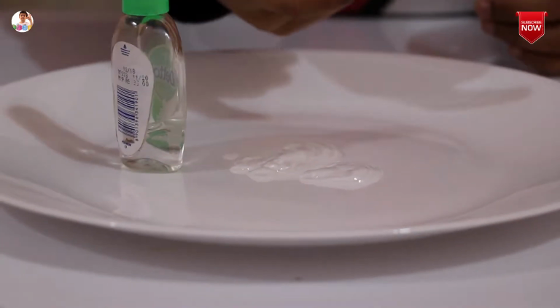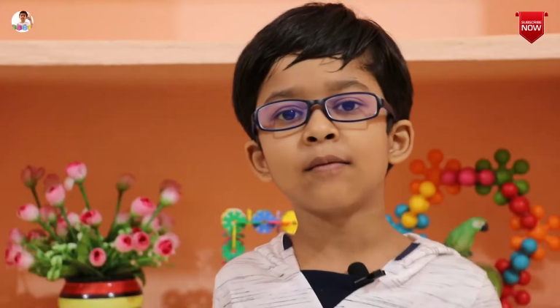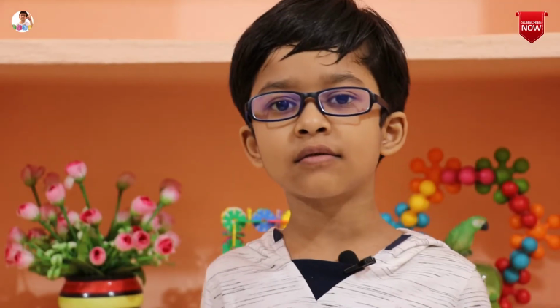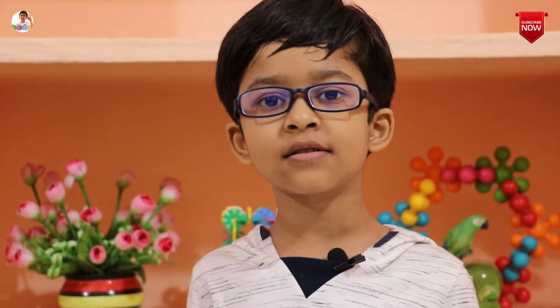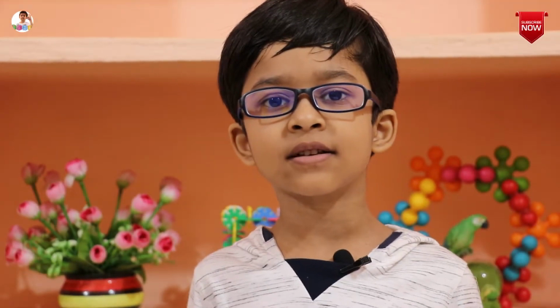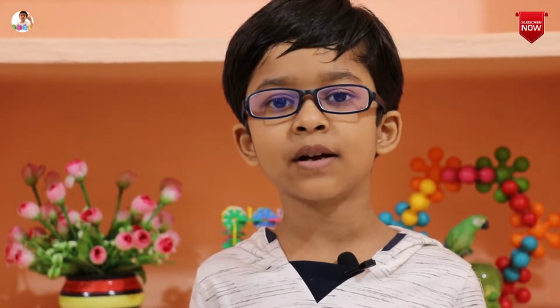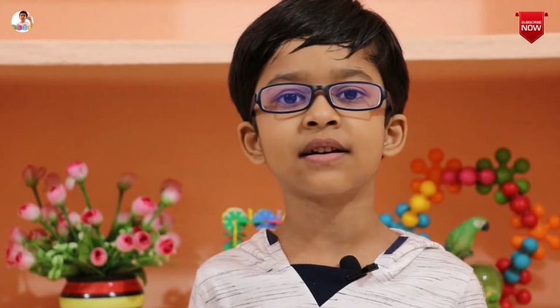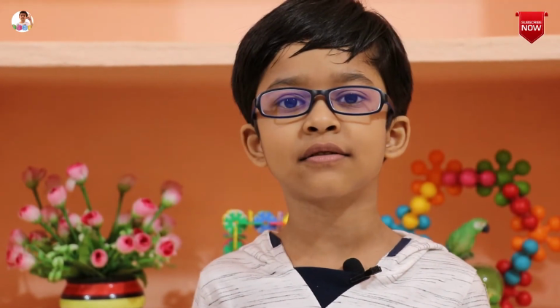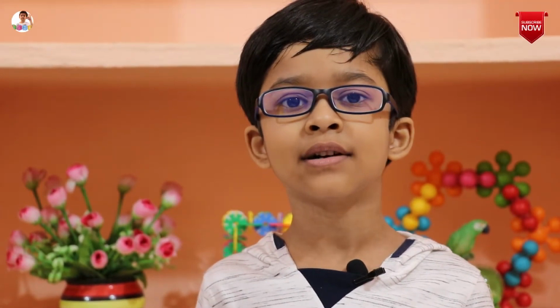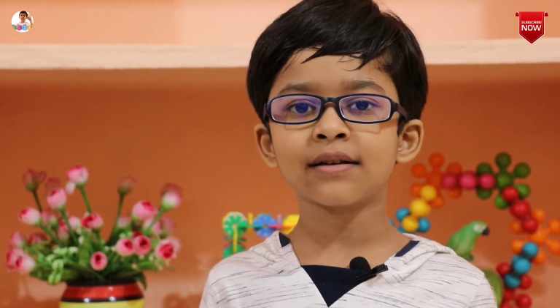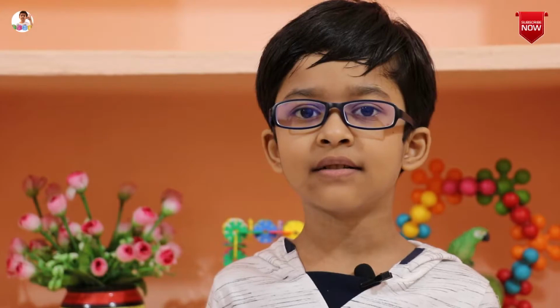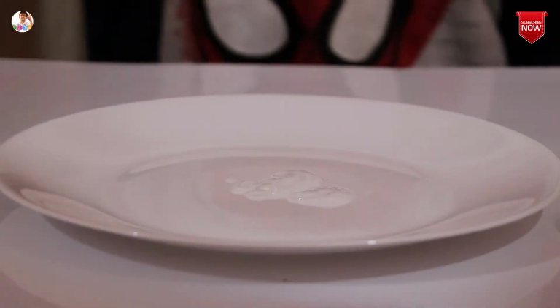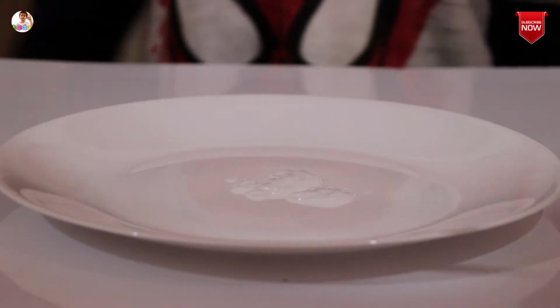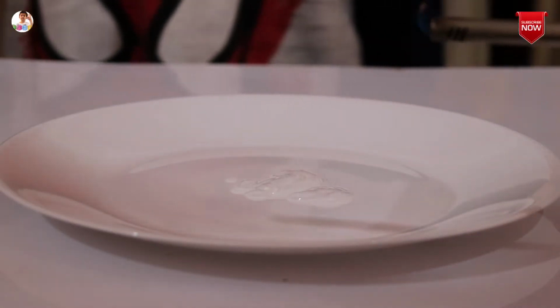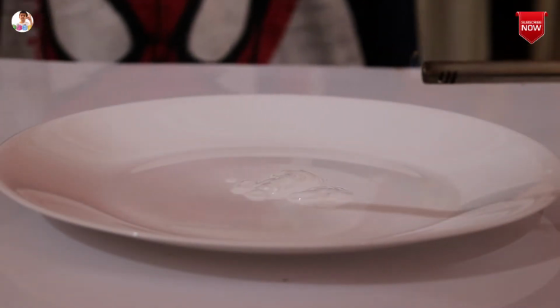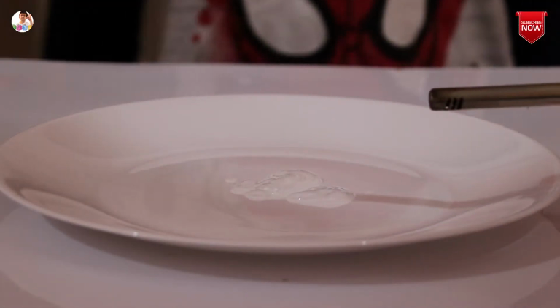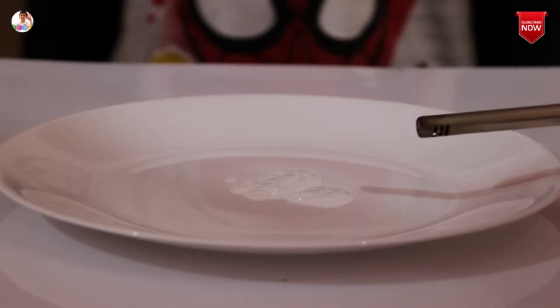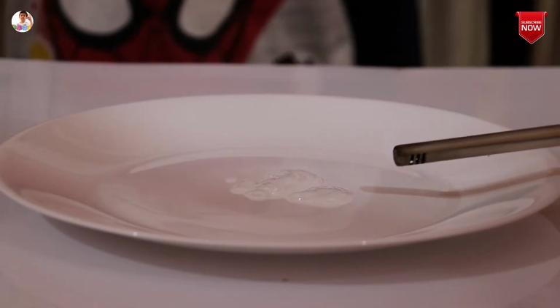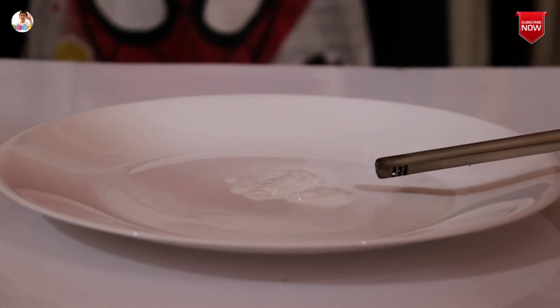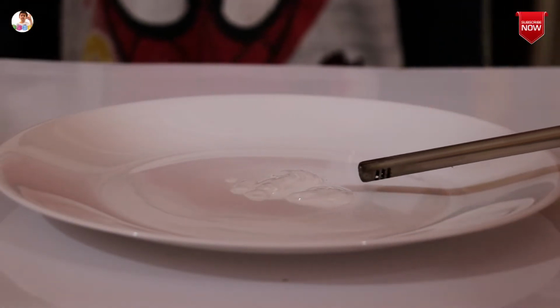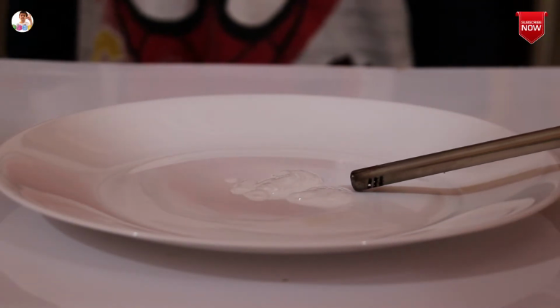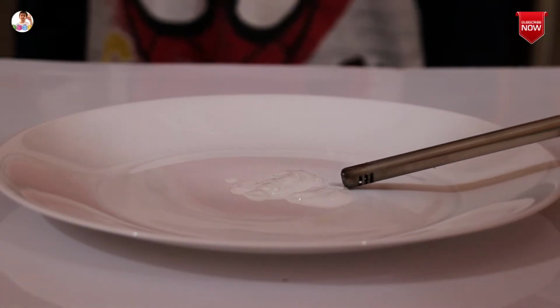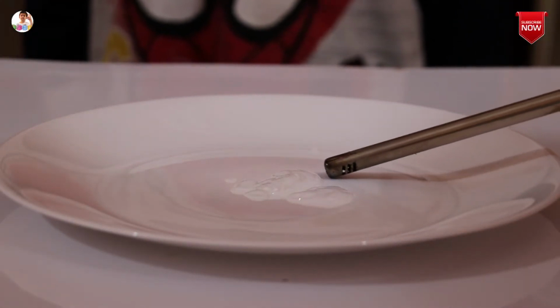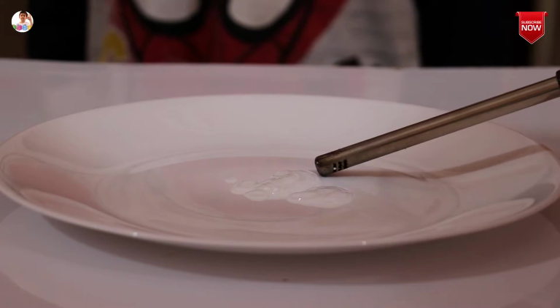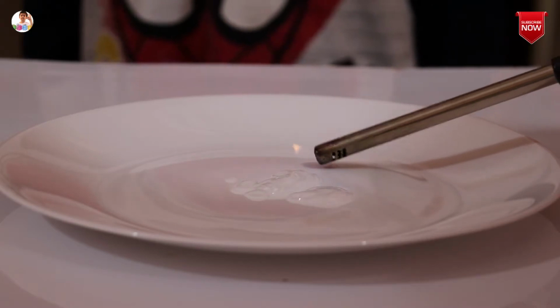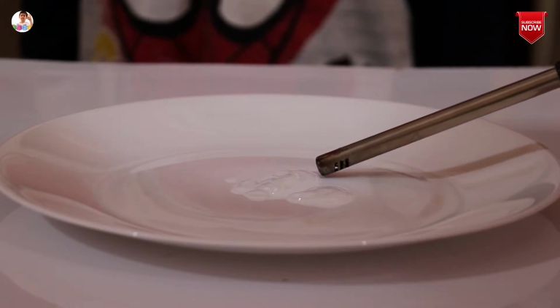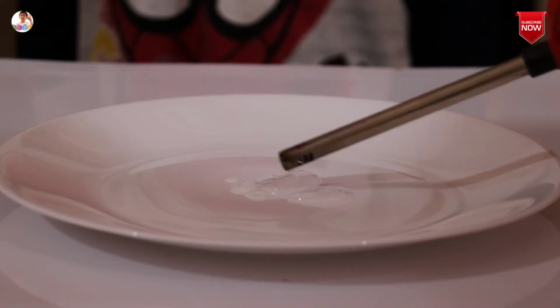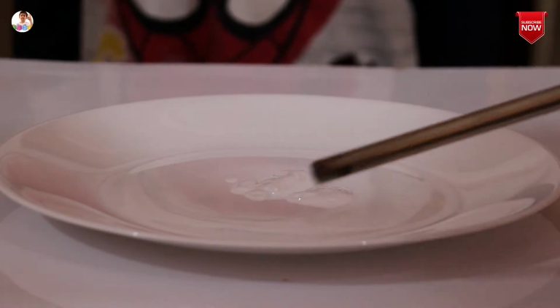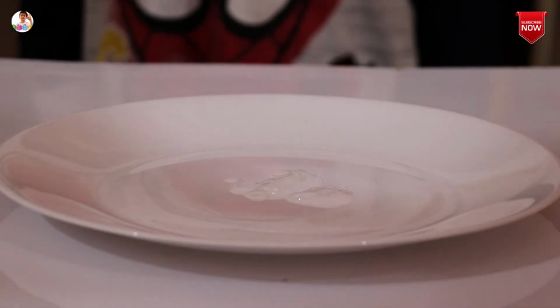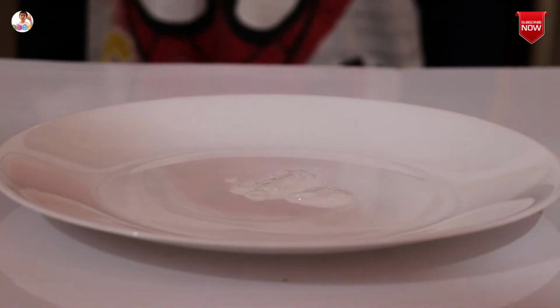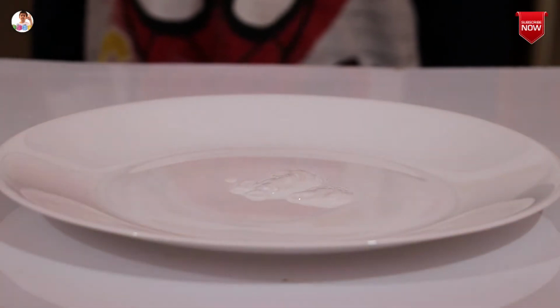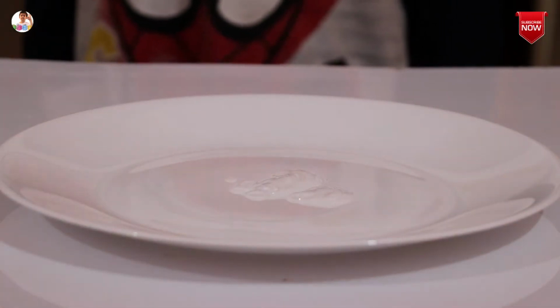I am not doing this by myself — my father is going to help me. Now we are going to light this hand sanitizer on fire. Look, we just lighted it on fire.